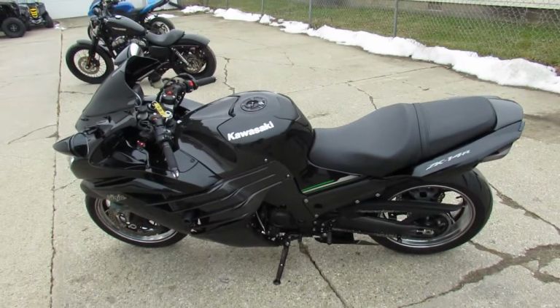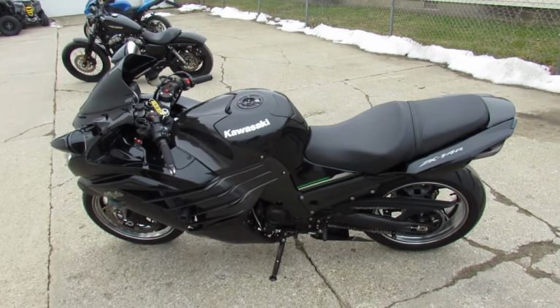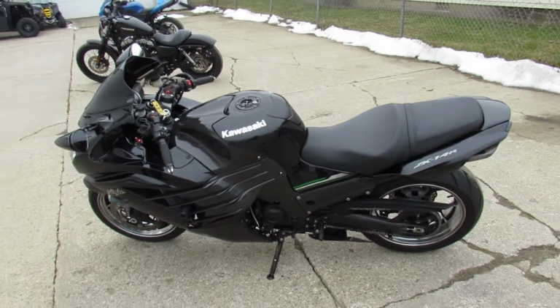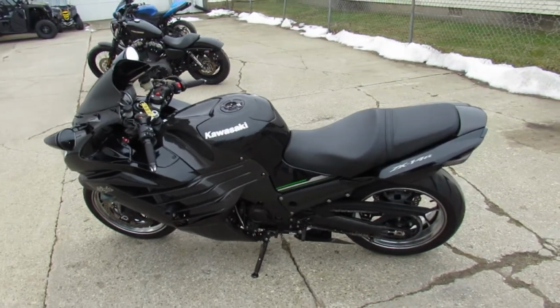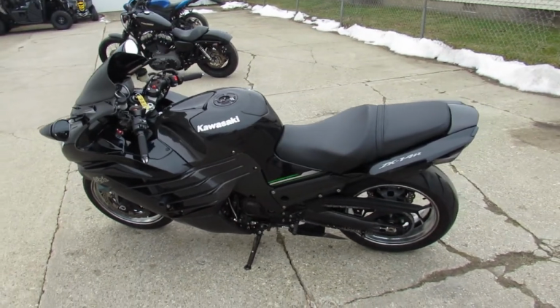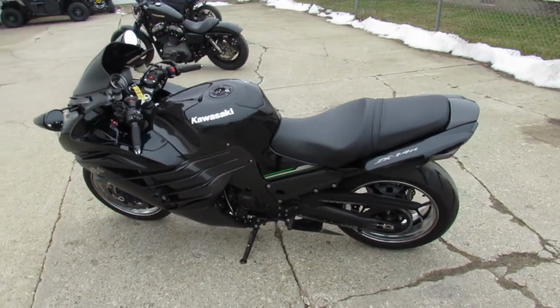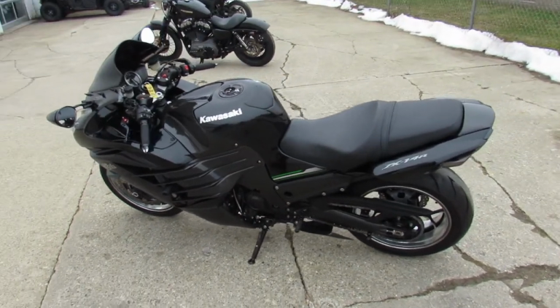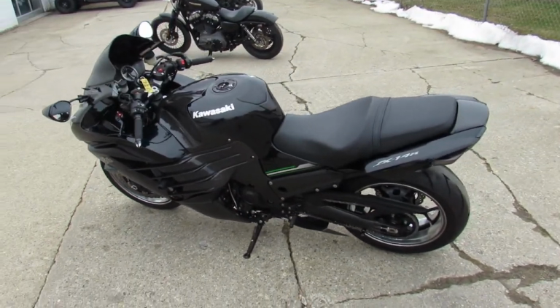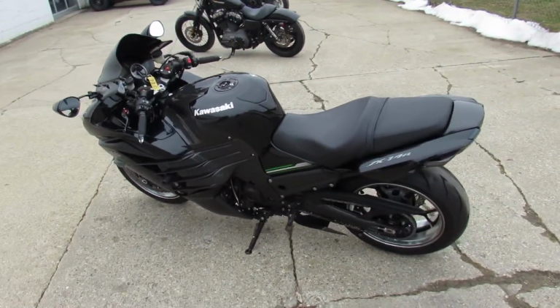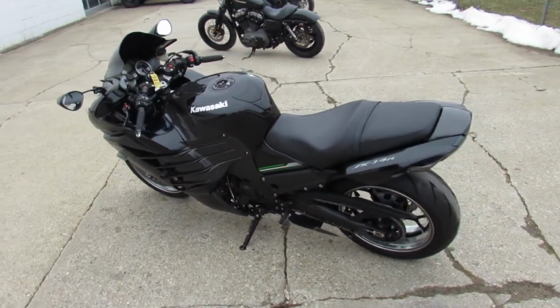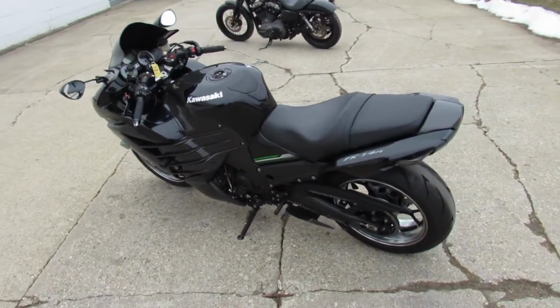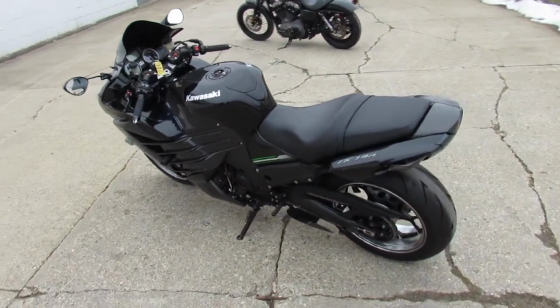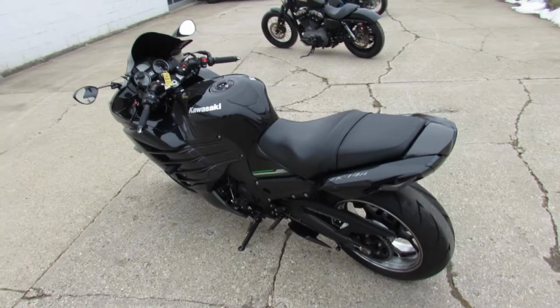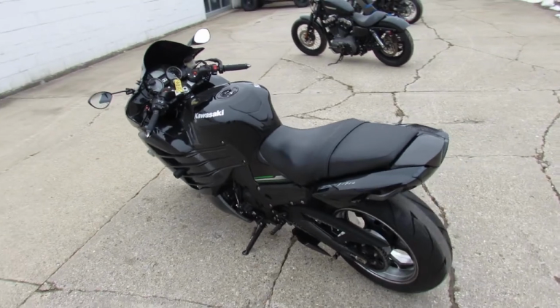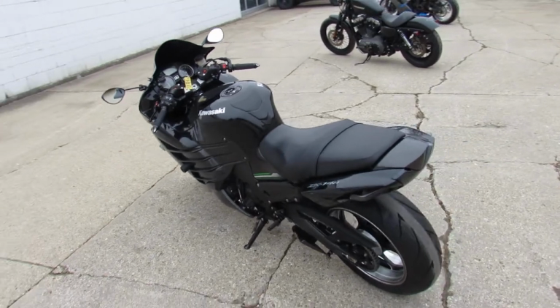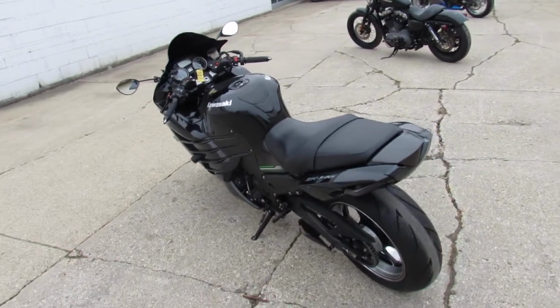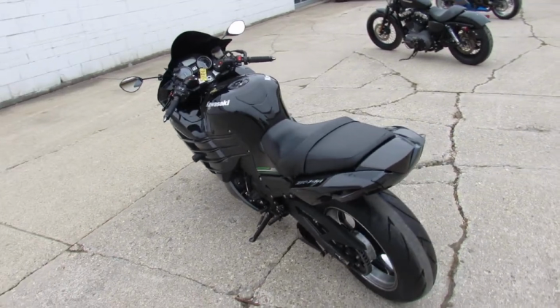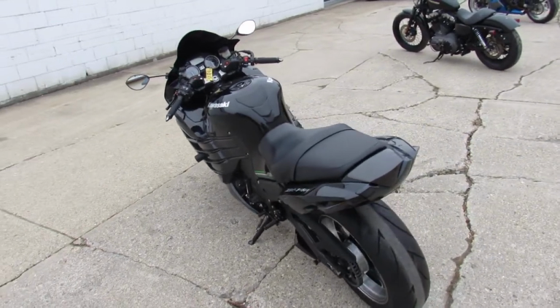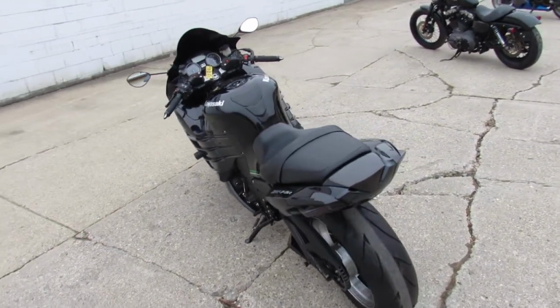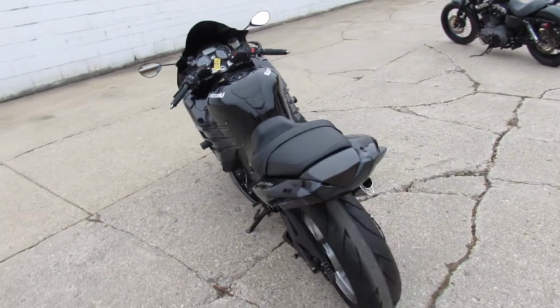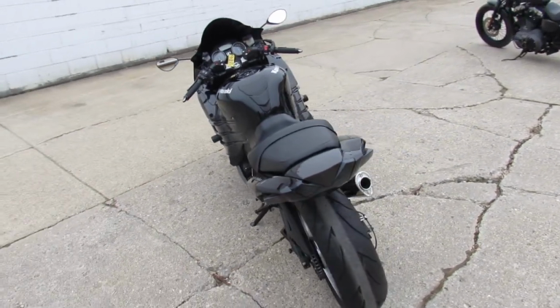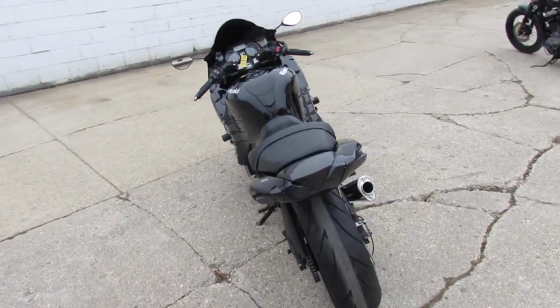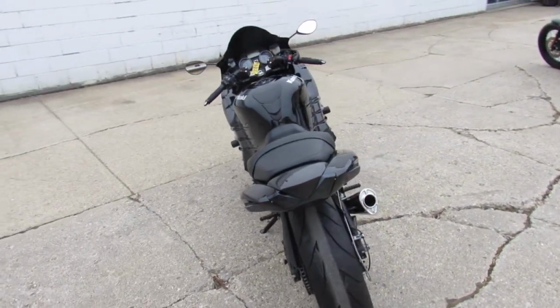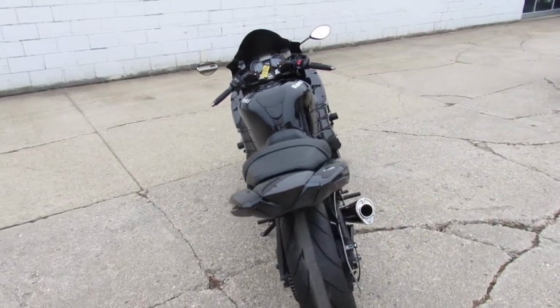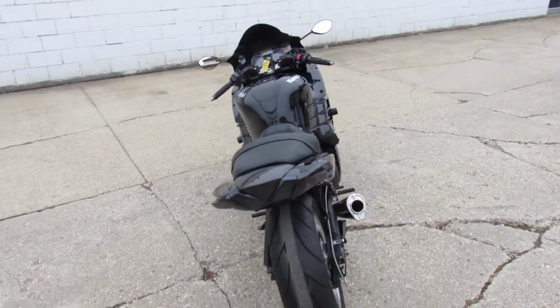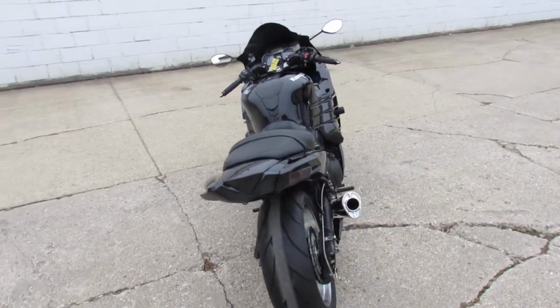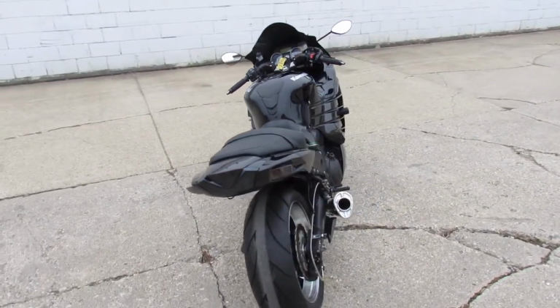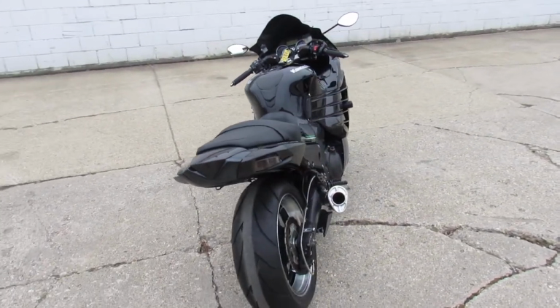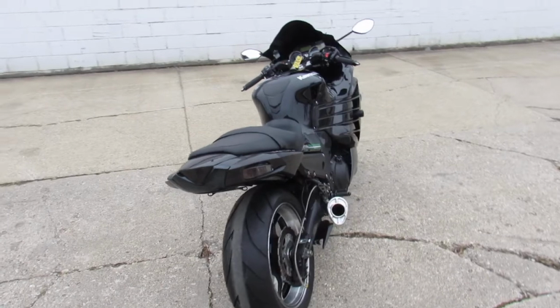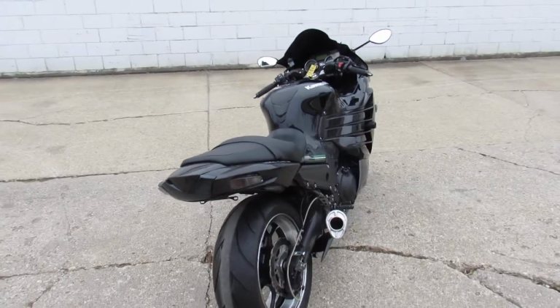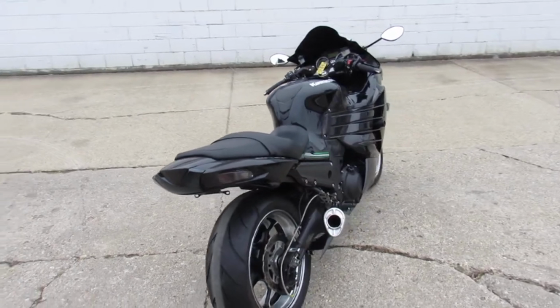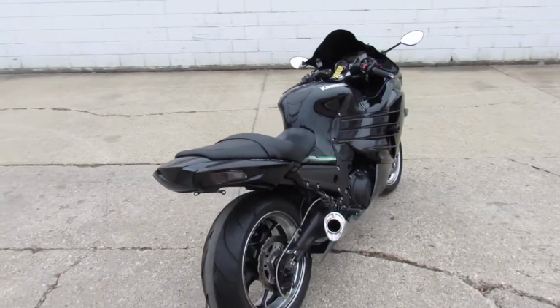Hey guys, Approval Powersports here doing some videos on the used sport bikes, over 200 used sport bikes in the showroom for sale. This one here, 2013 ZX14 for sale,